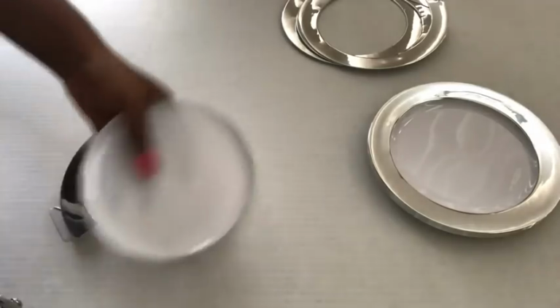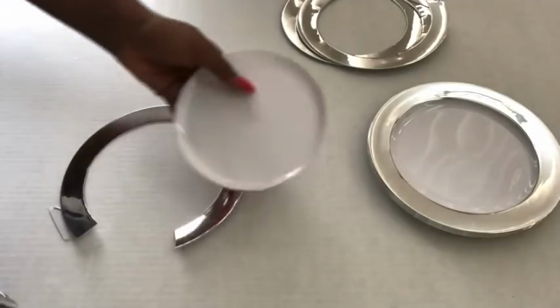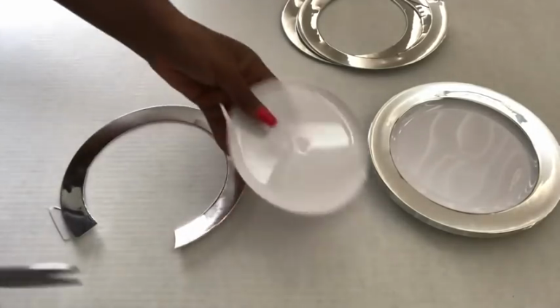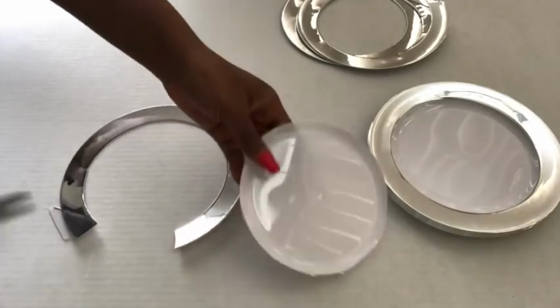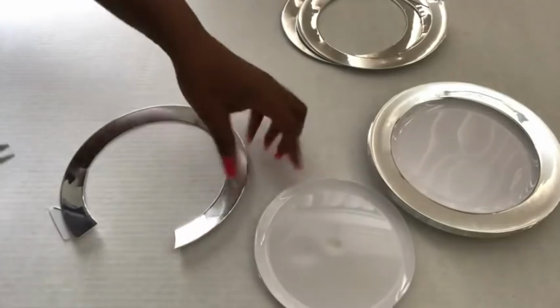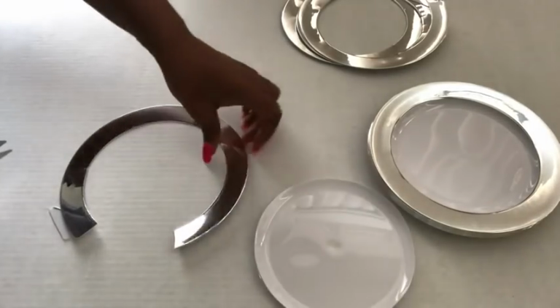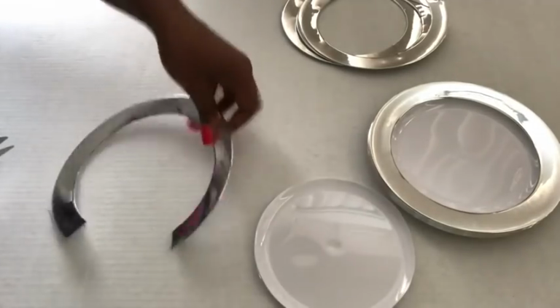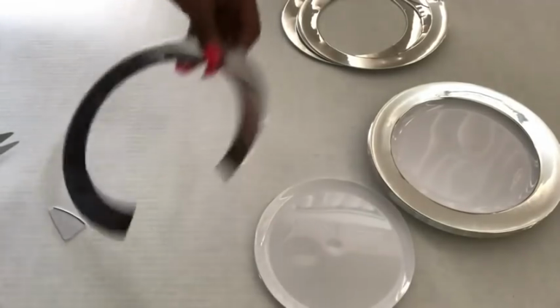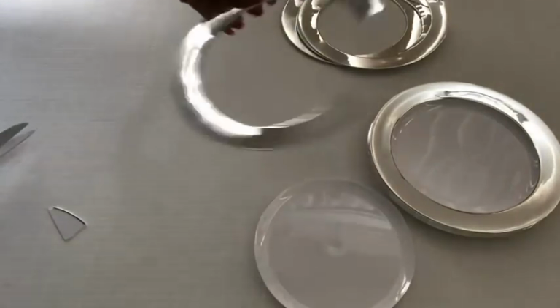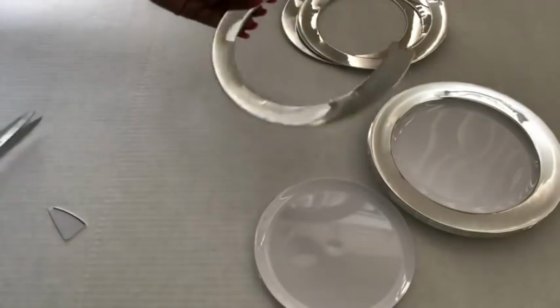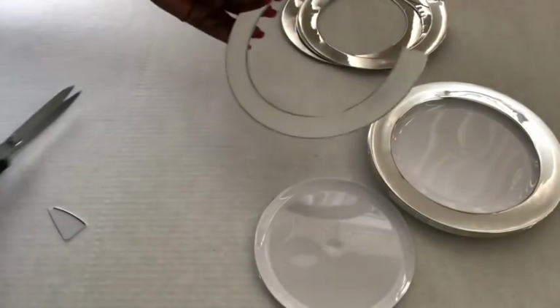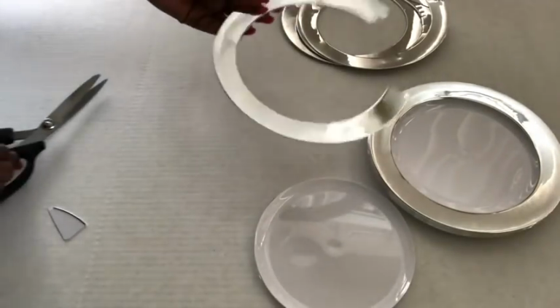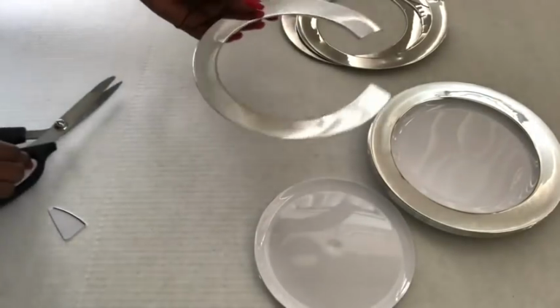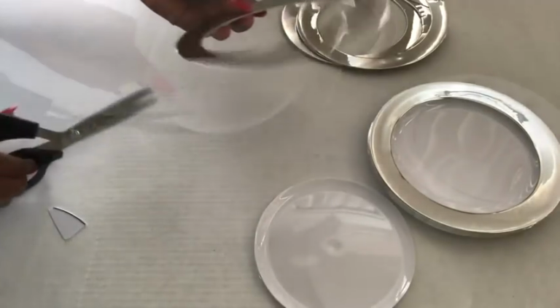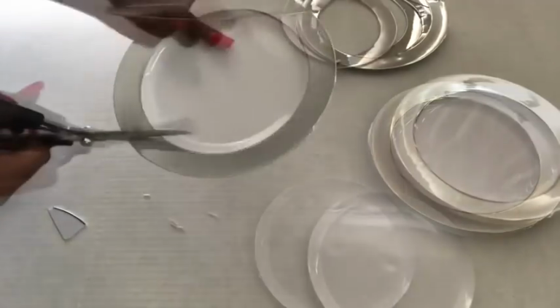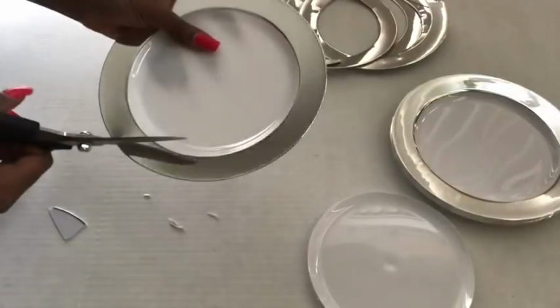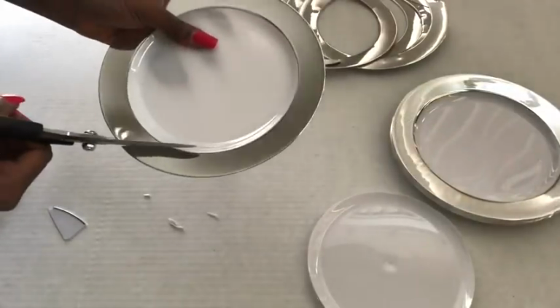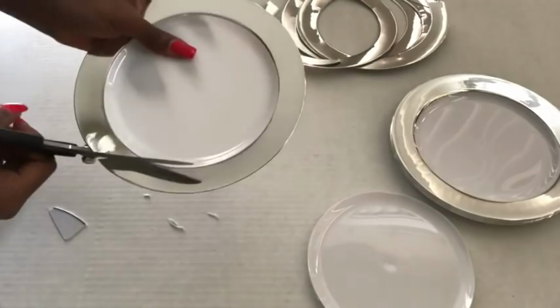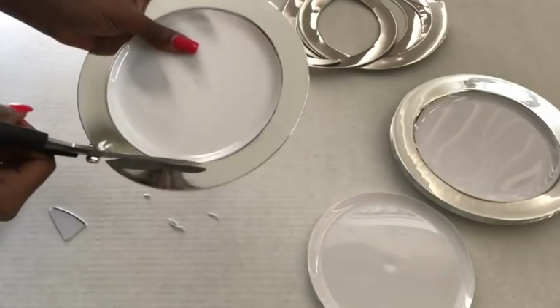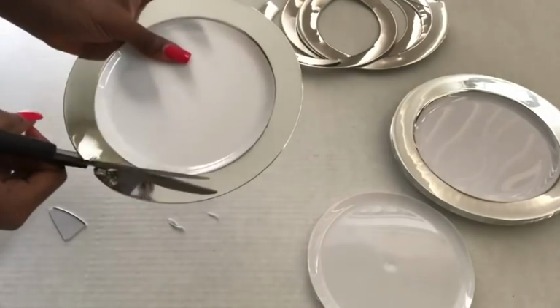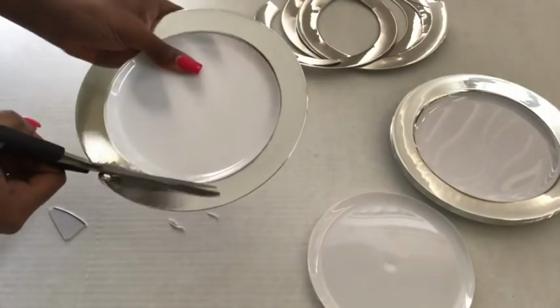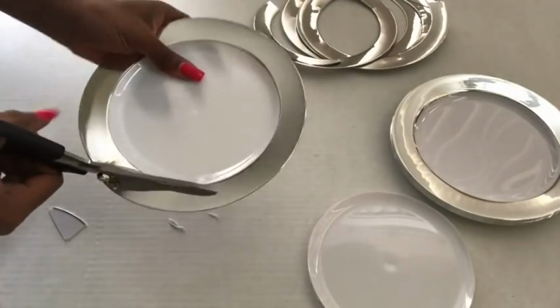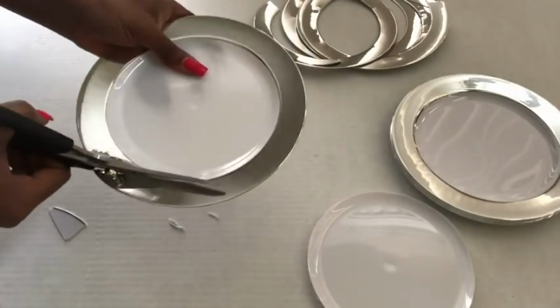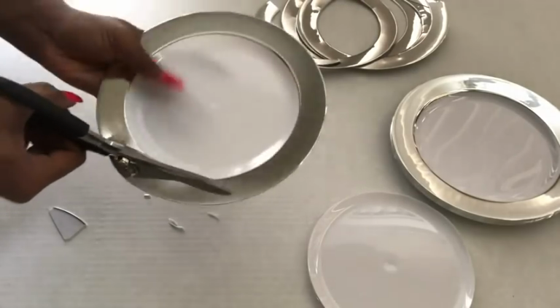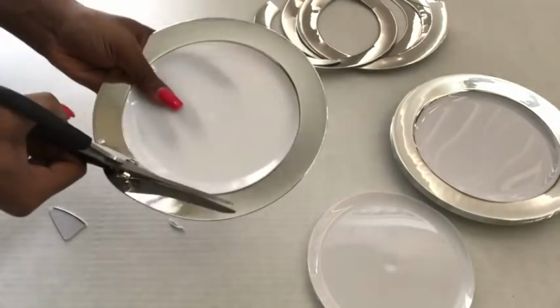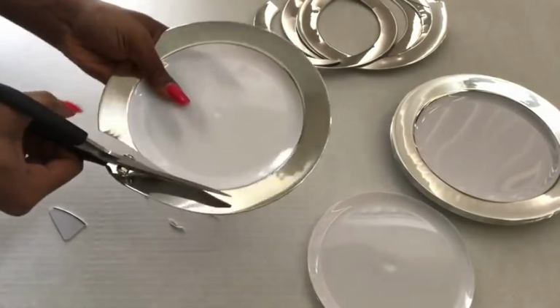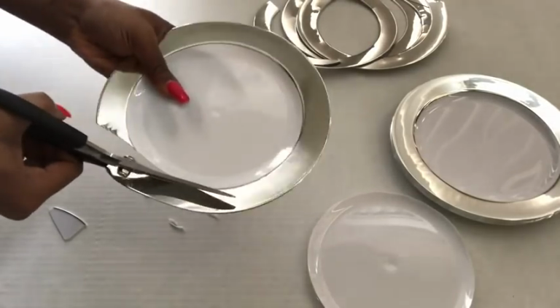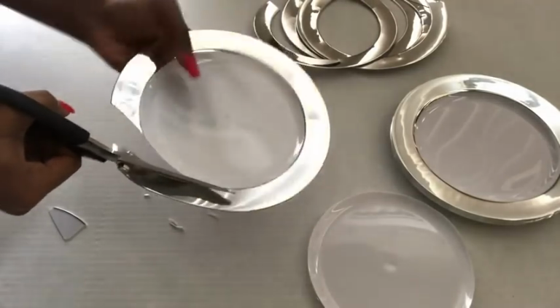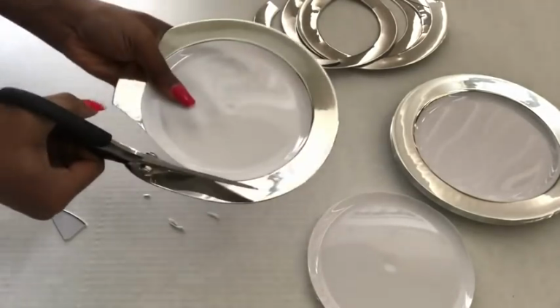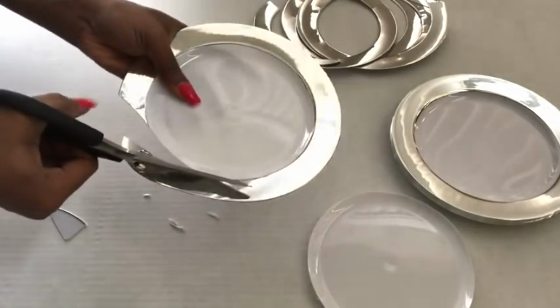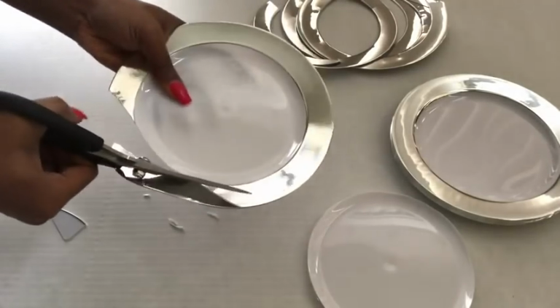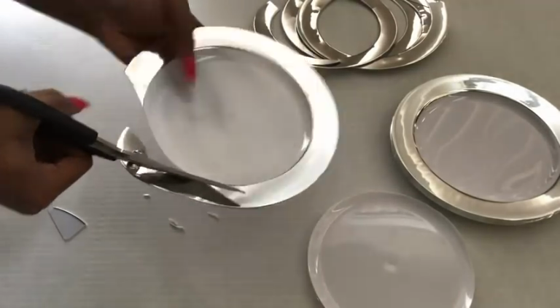The plates could easily break while doing this, so the trick is to tilt your hands a little bit to be comfortable enough to go around the plate without breaking it.